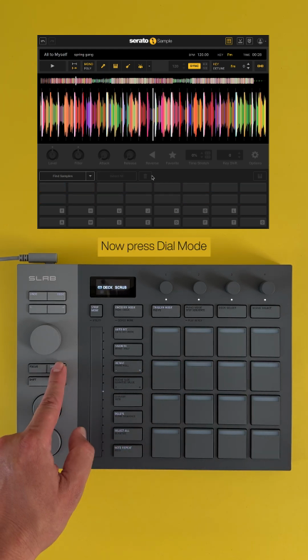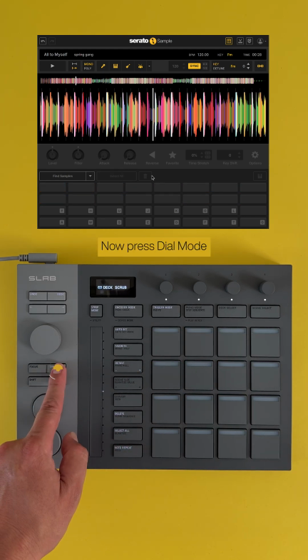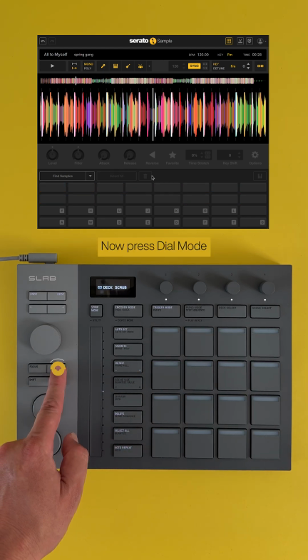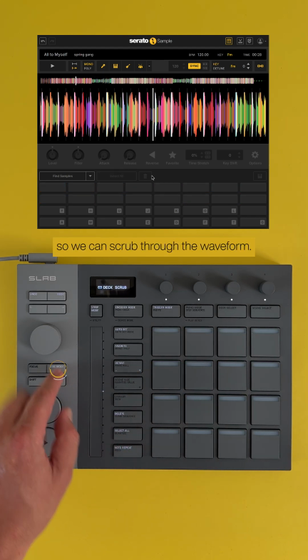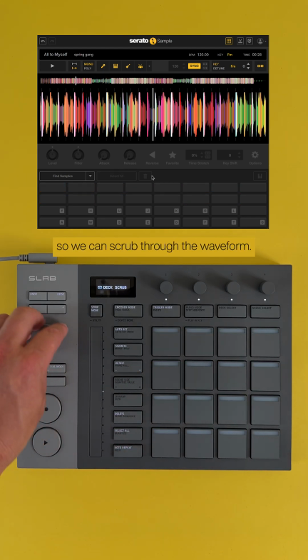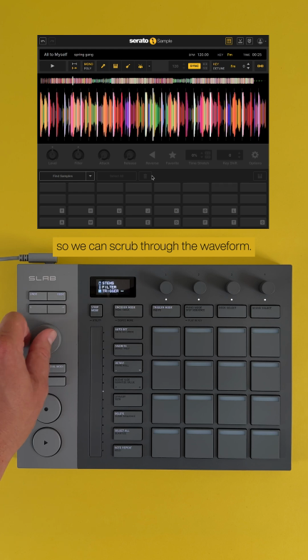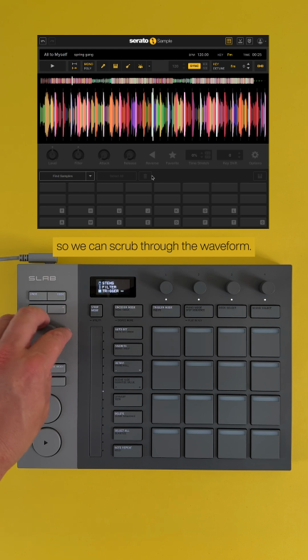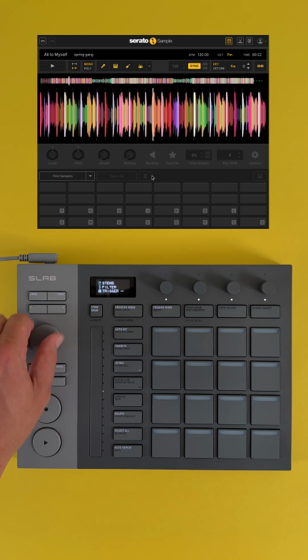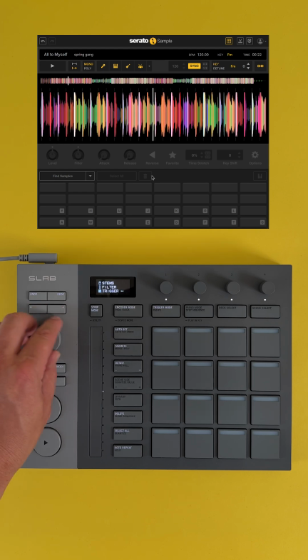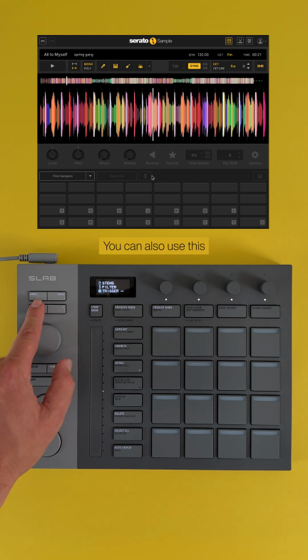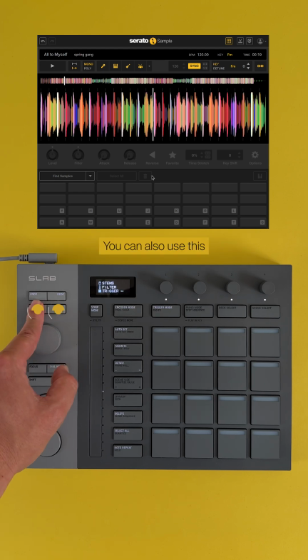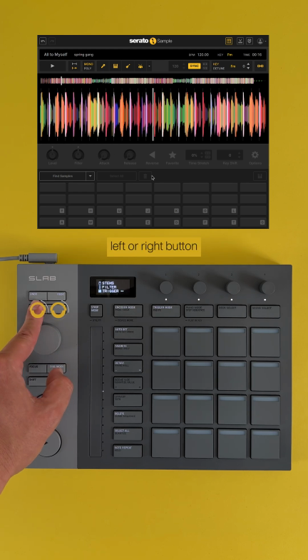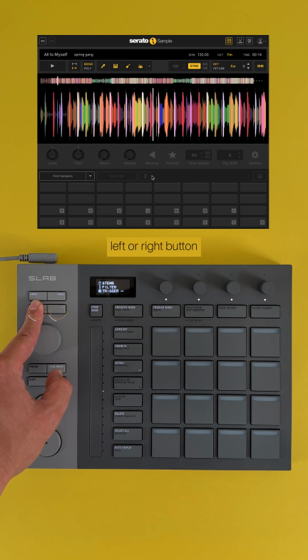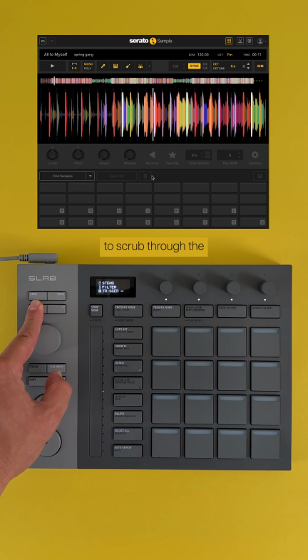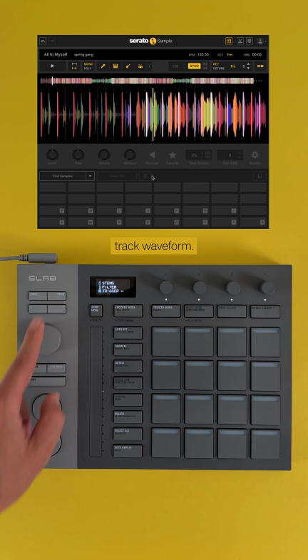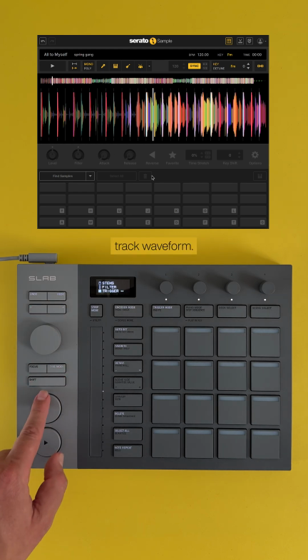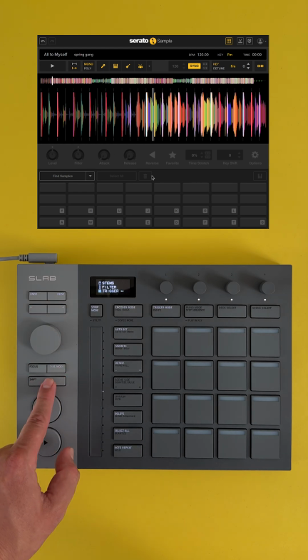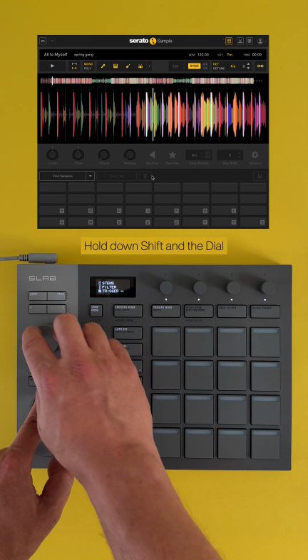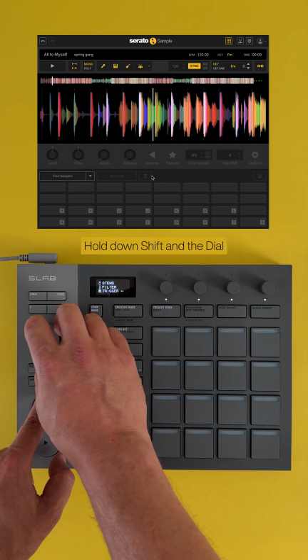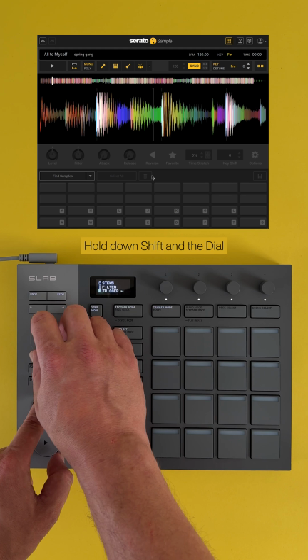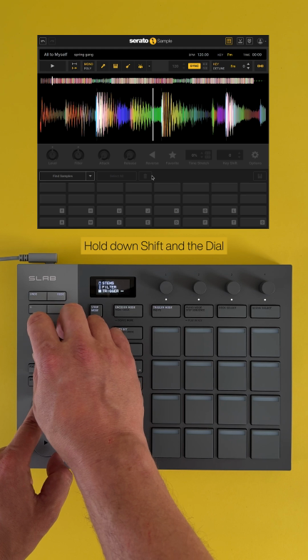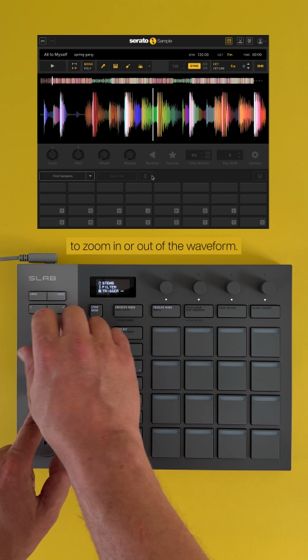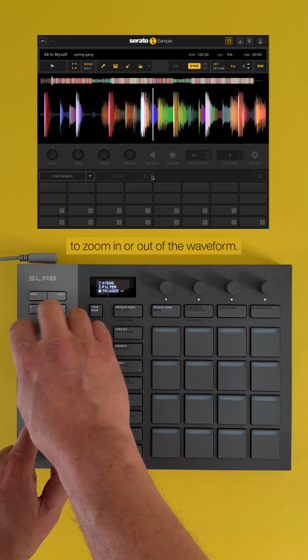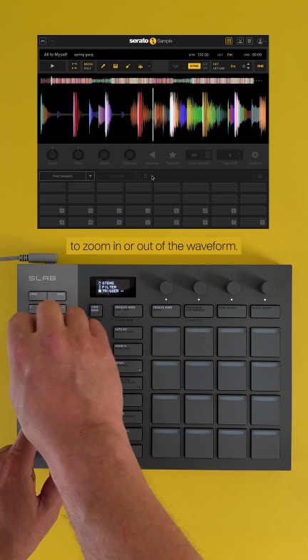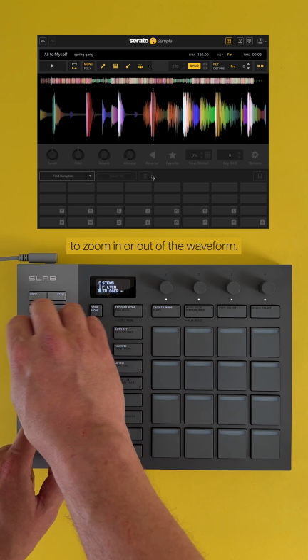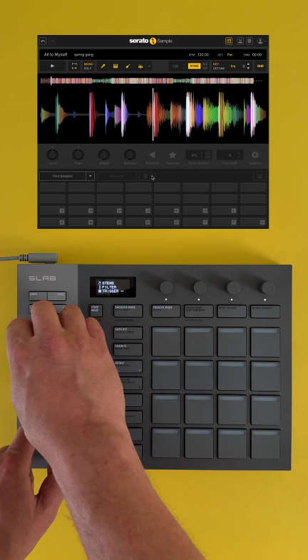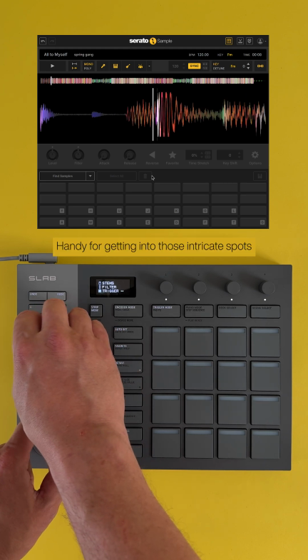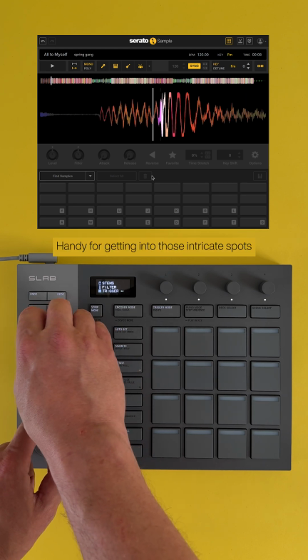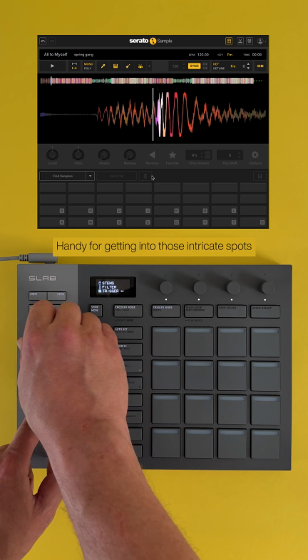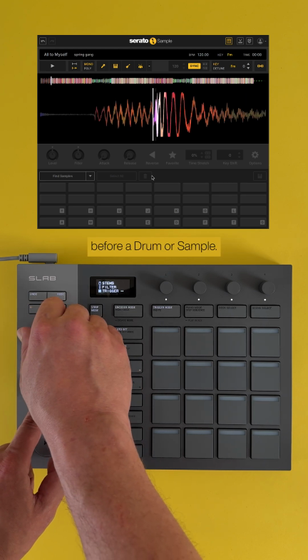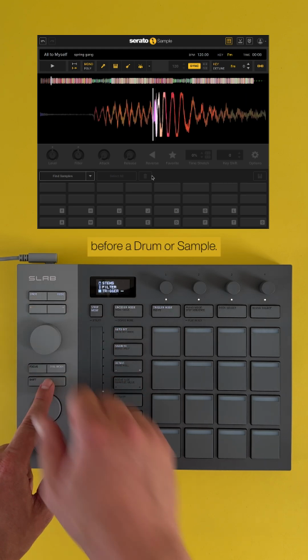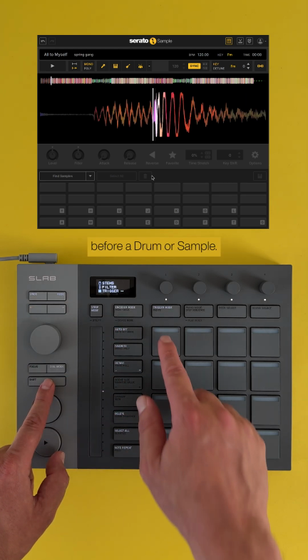Now press Dial Mode so we can scrub through the waveform. You can also use the left or right button to scrub through the track waveform. Hold down Shift and the dial to zoom in or out of the waveform — handy for getting into those intricate spots before a drum or sample.